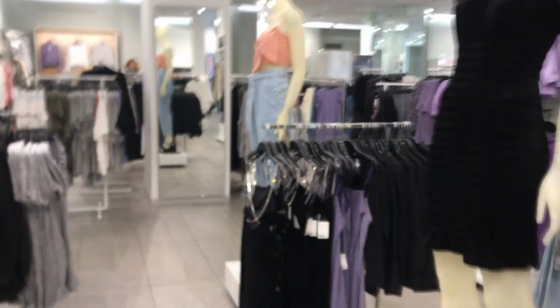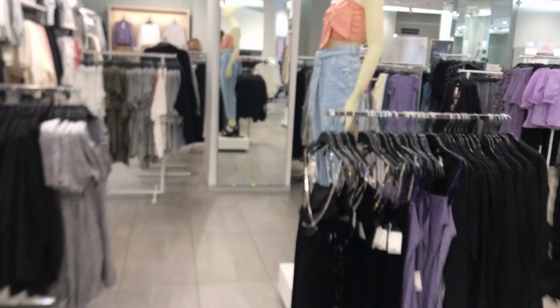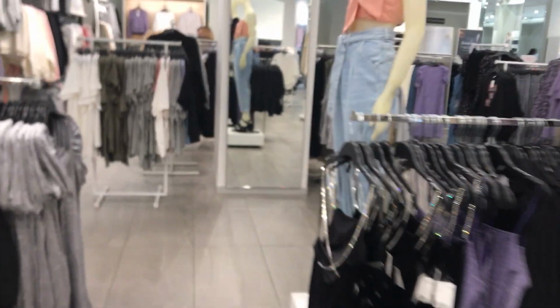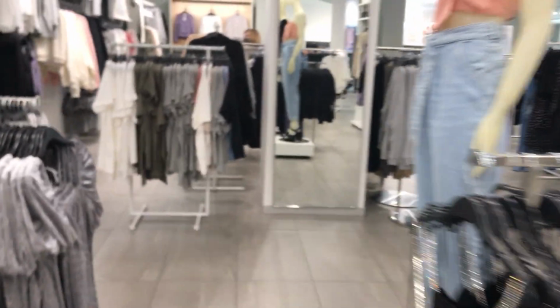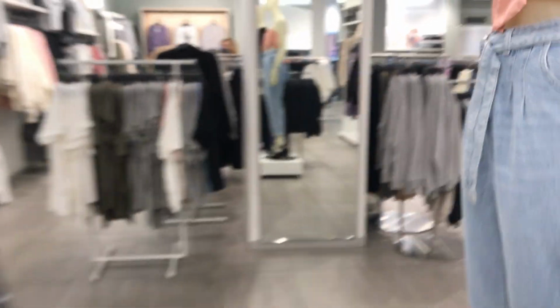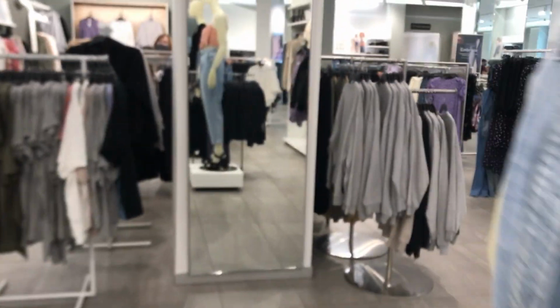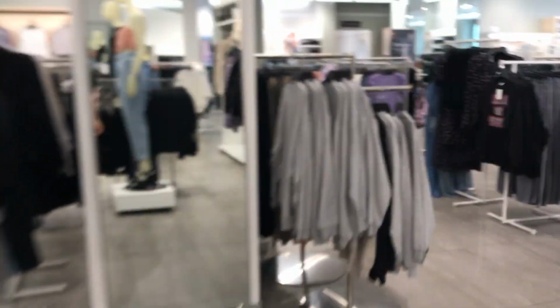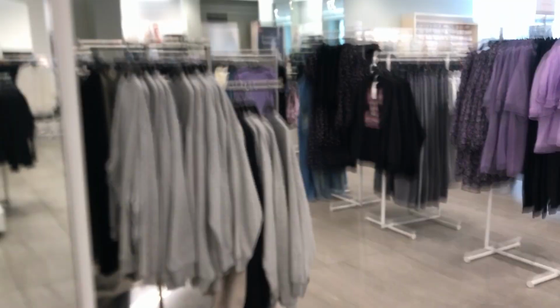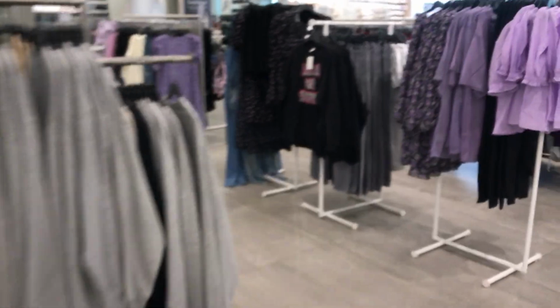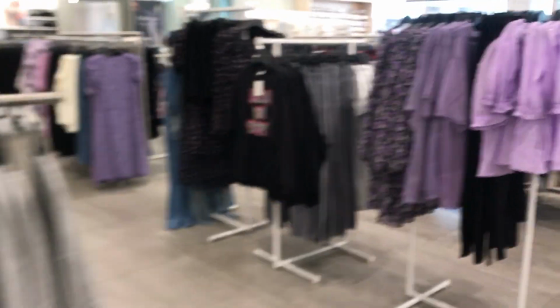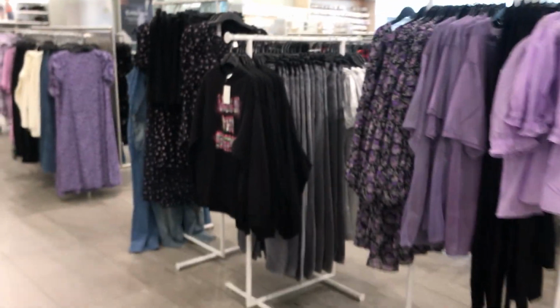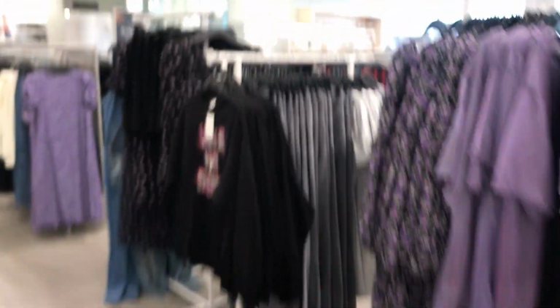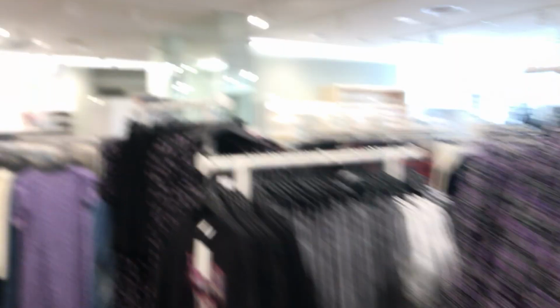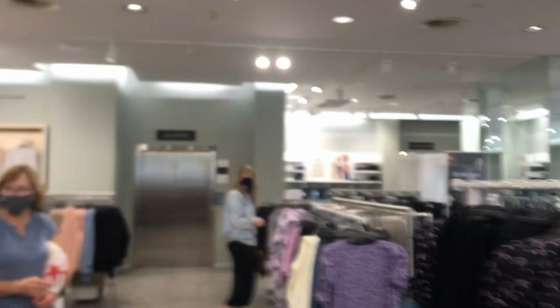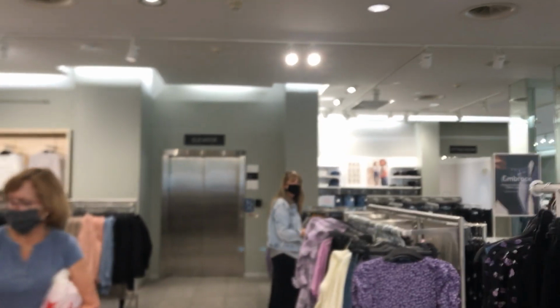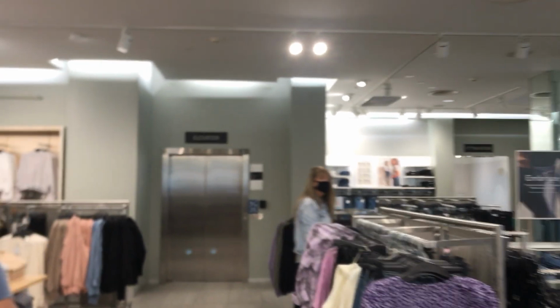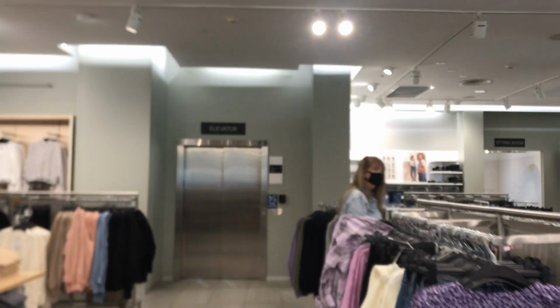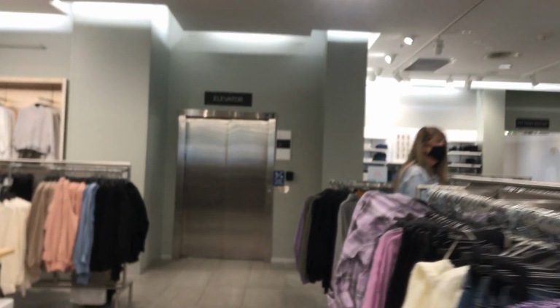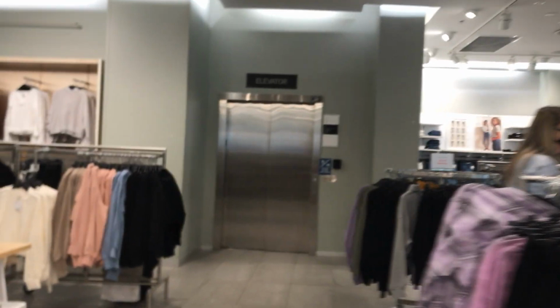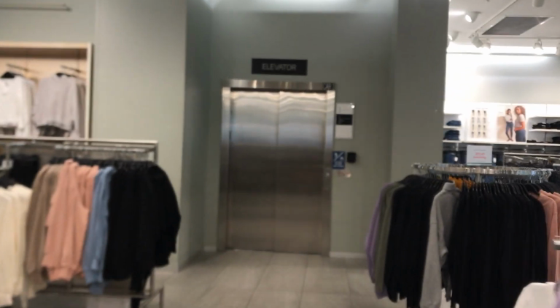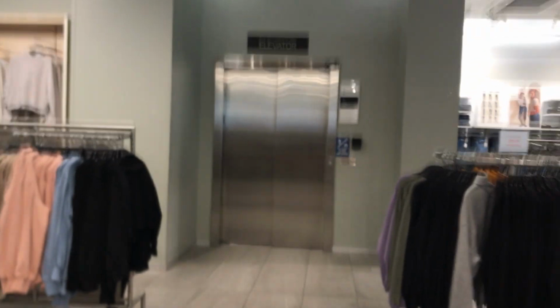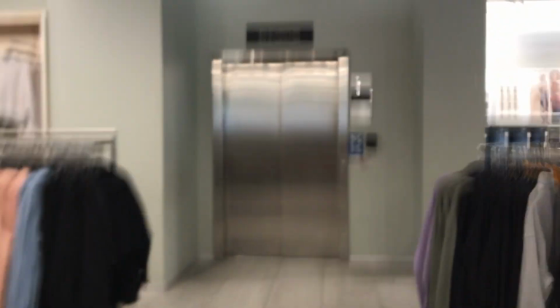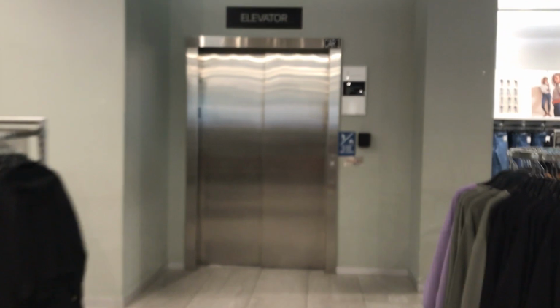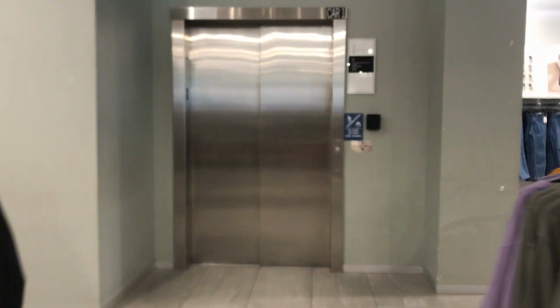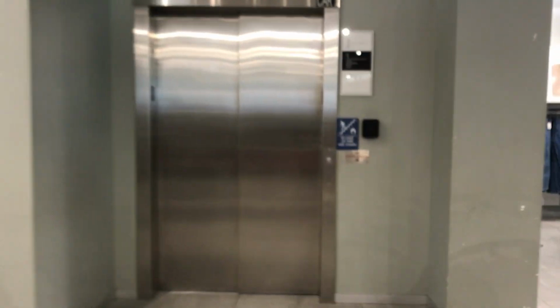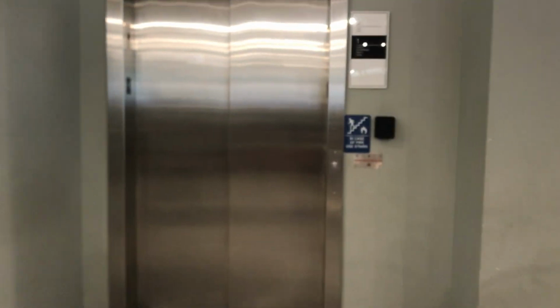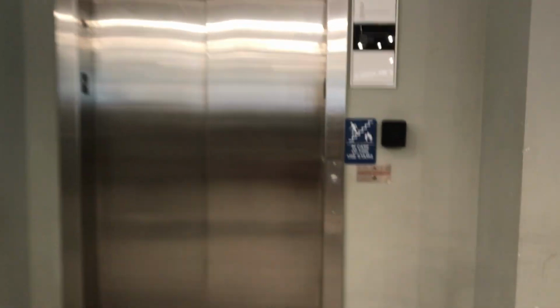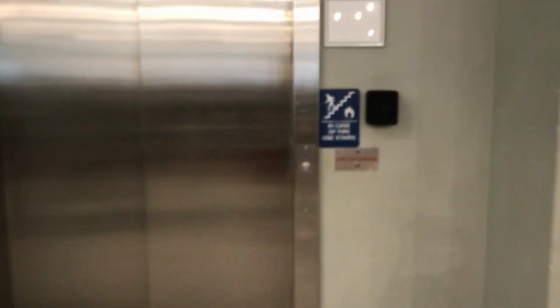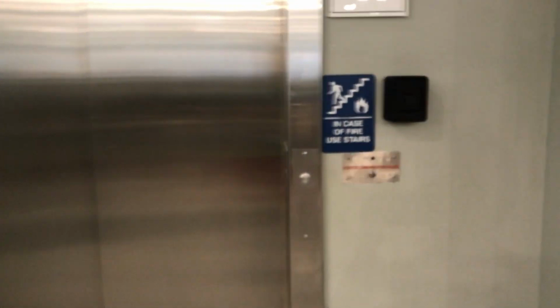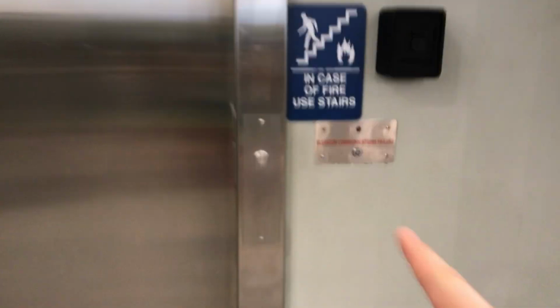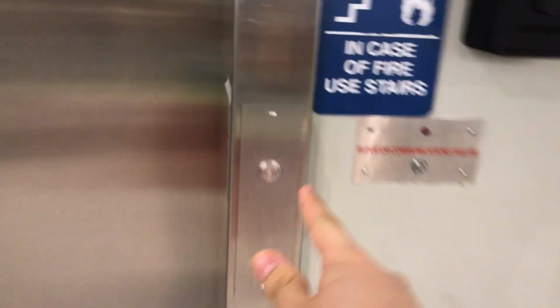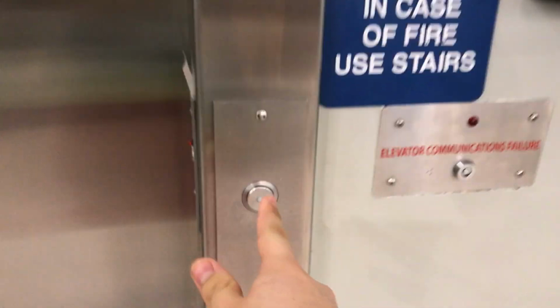This is the elevator at H&M, Aventura Mall in Aventura, Florida. There's the elevator sign. And this is a Schindler HT.